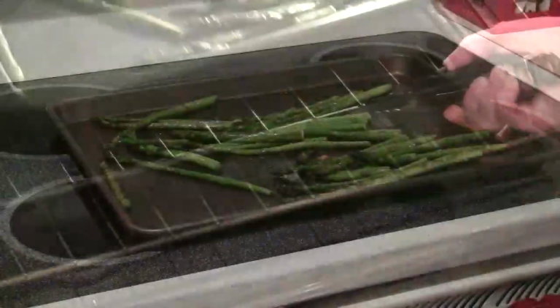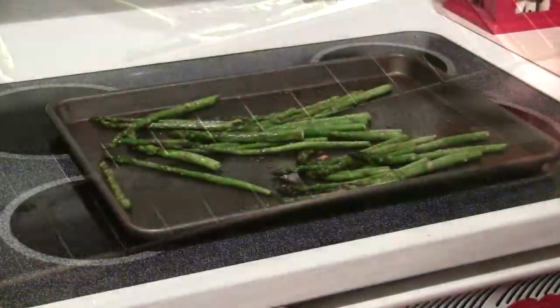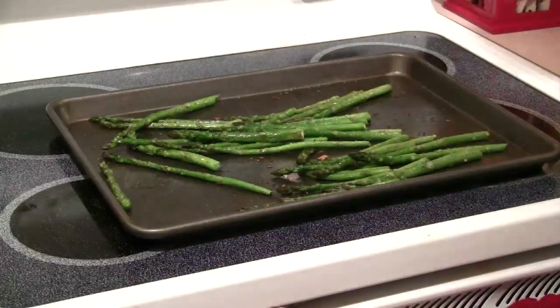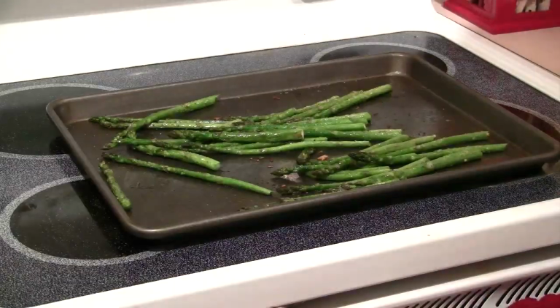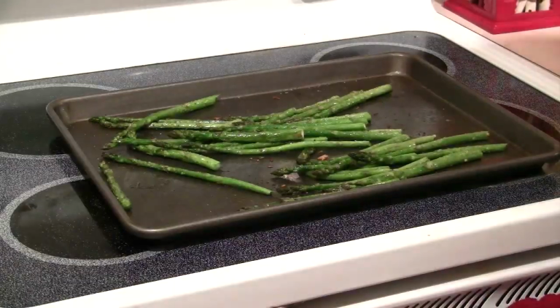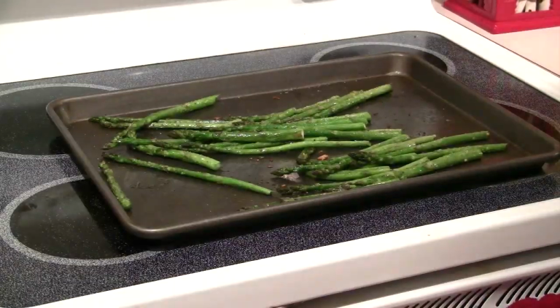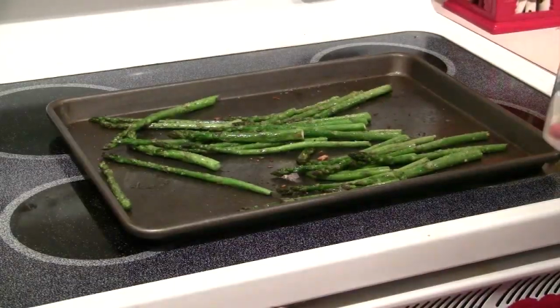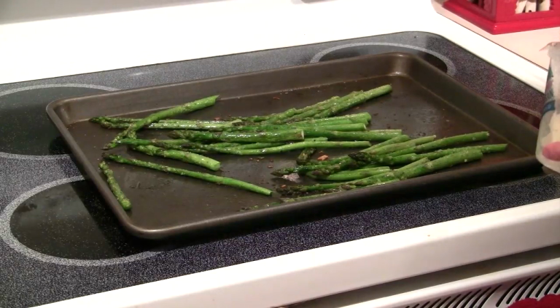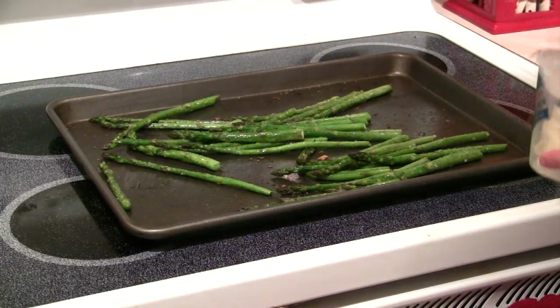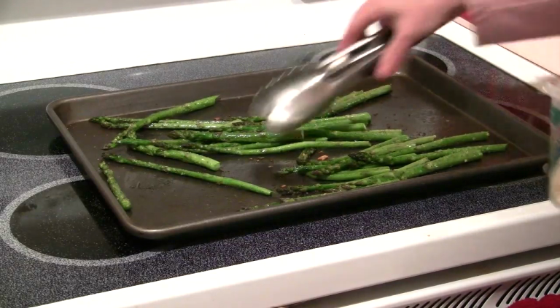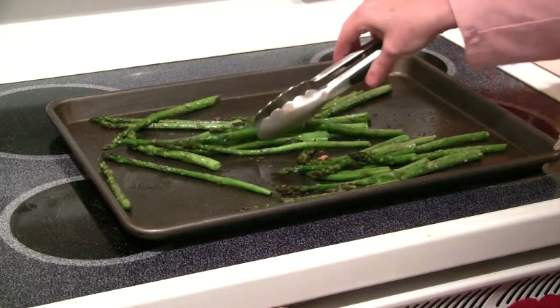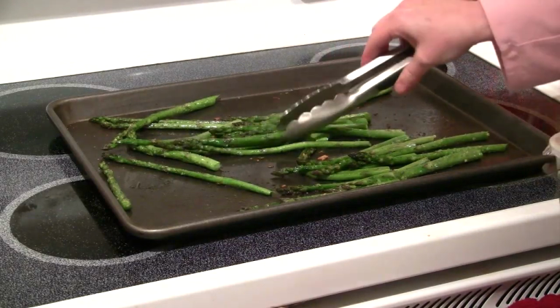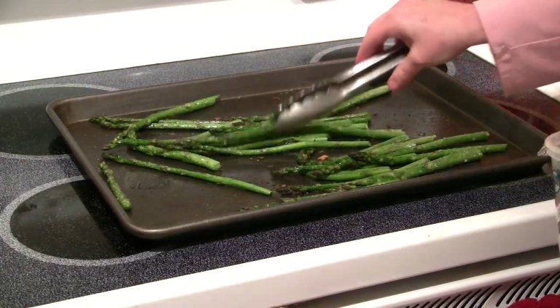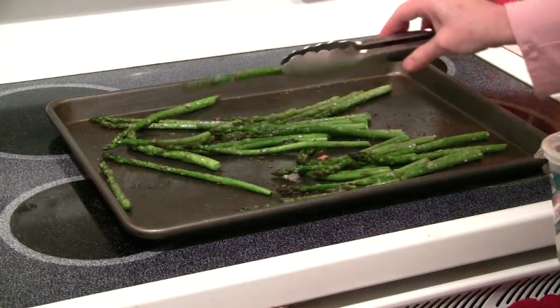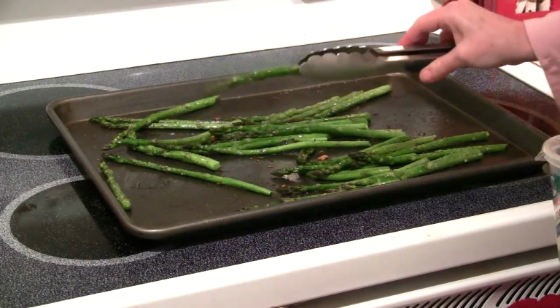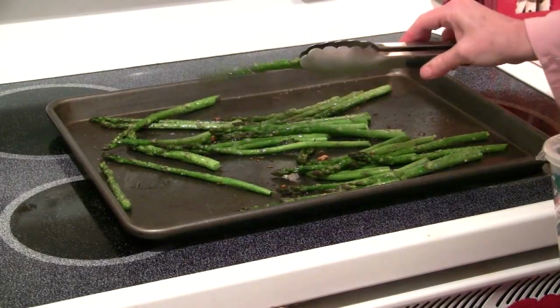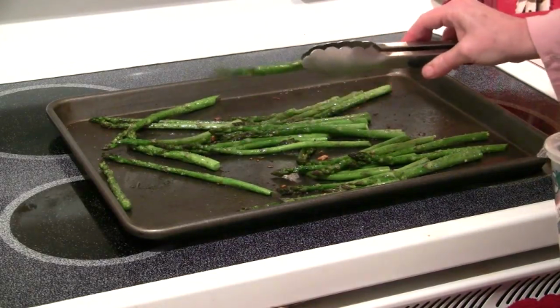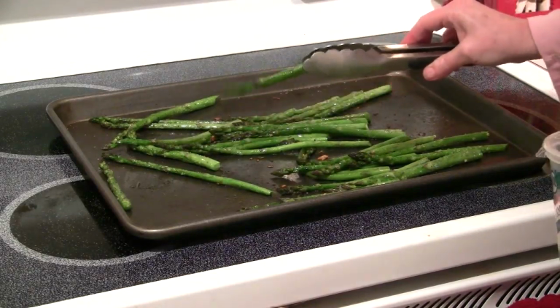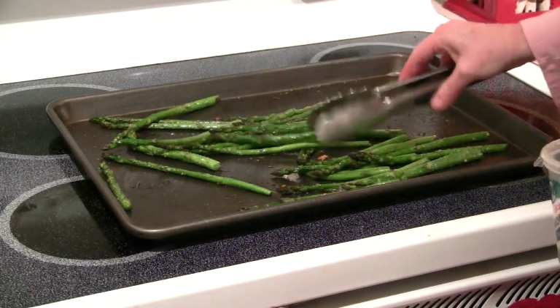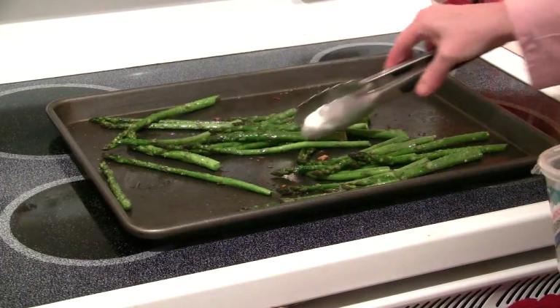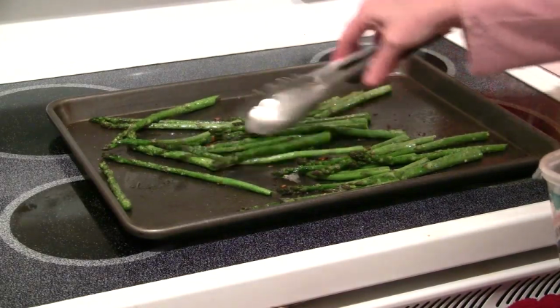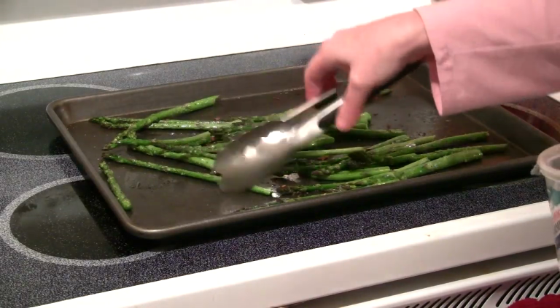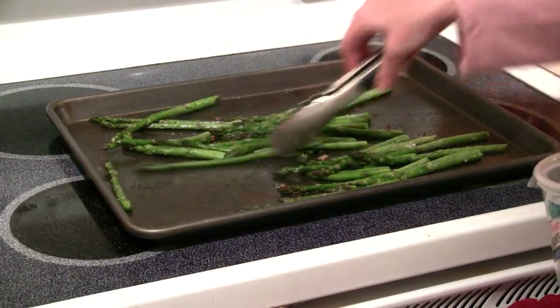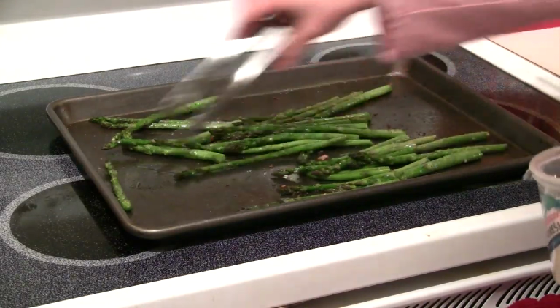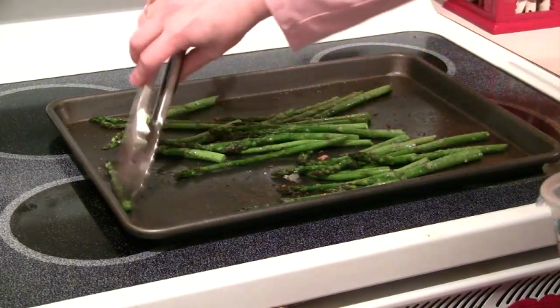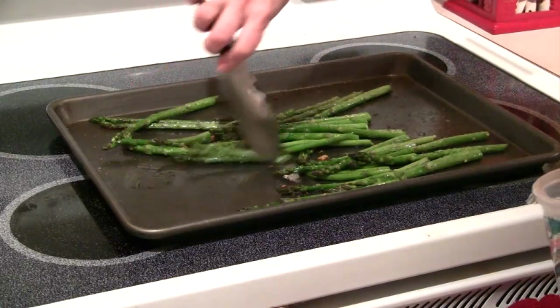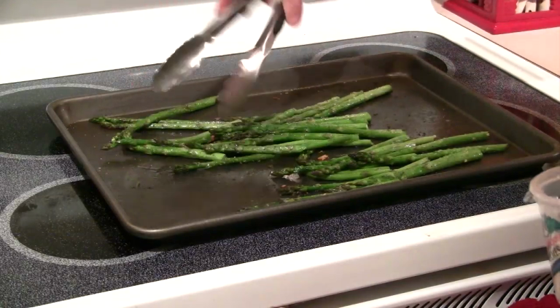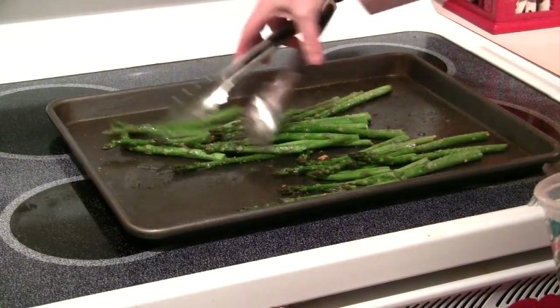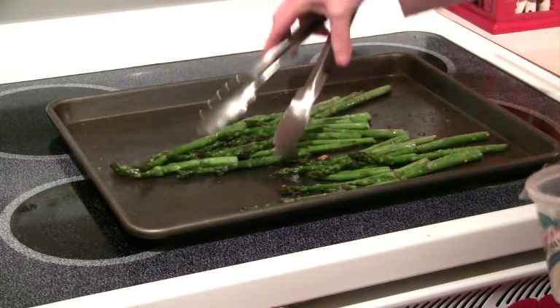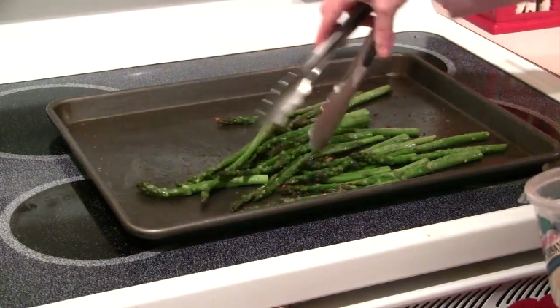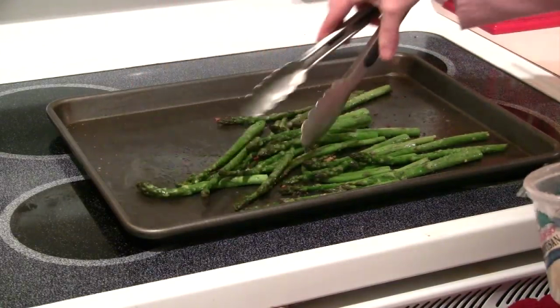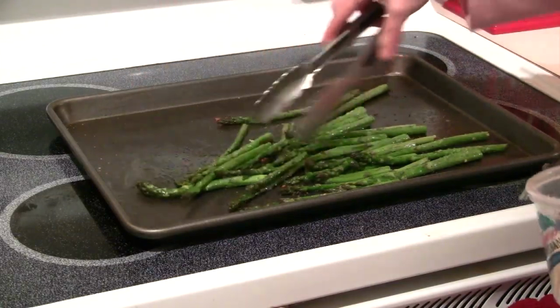After another three minutes of cooking, I don't like my asparagus totally soggy, so these look just about the way I like them.